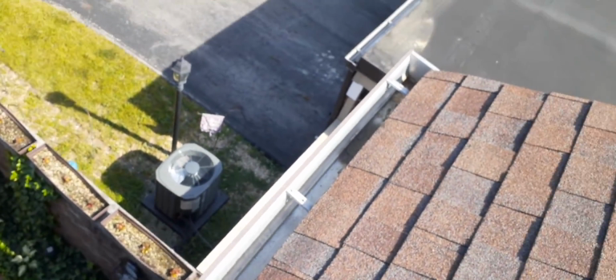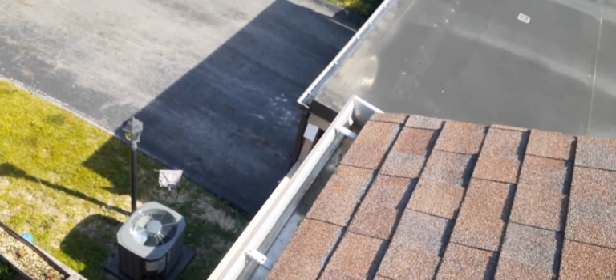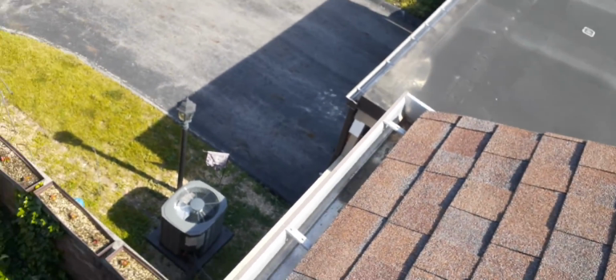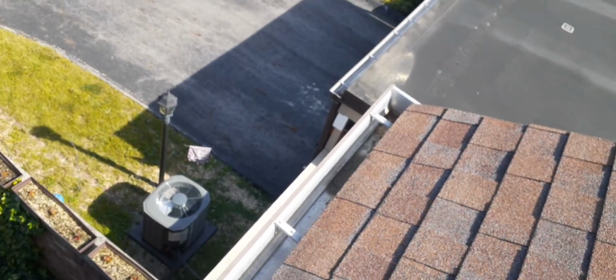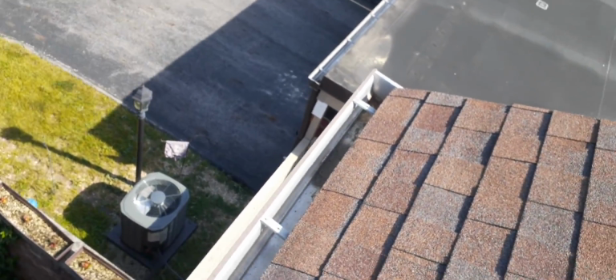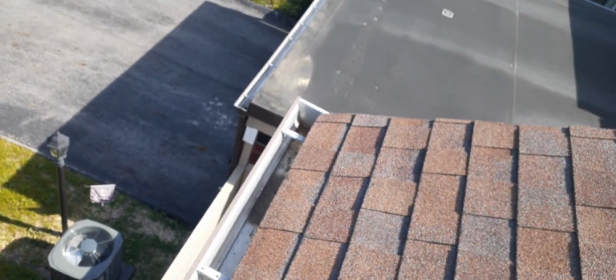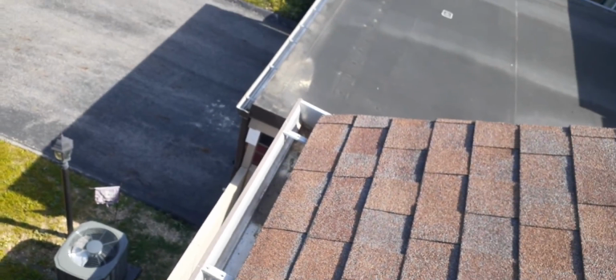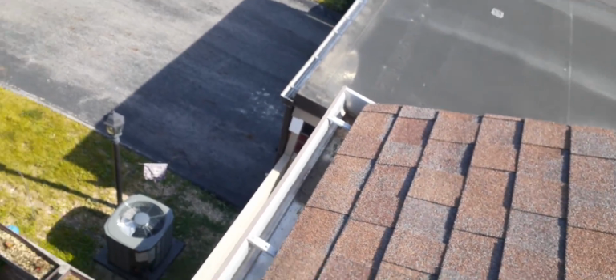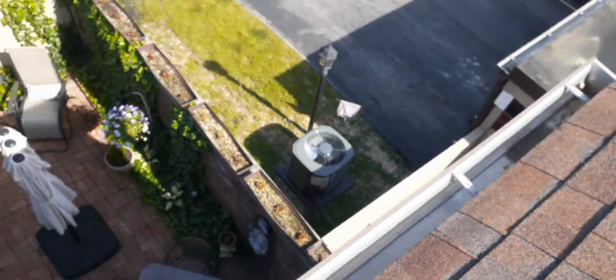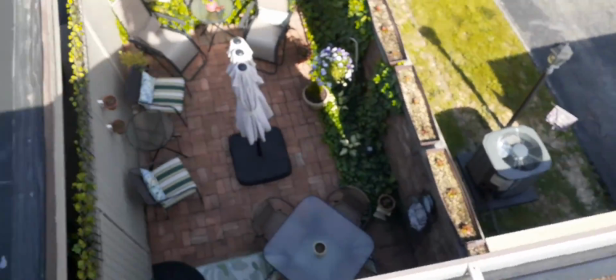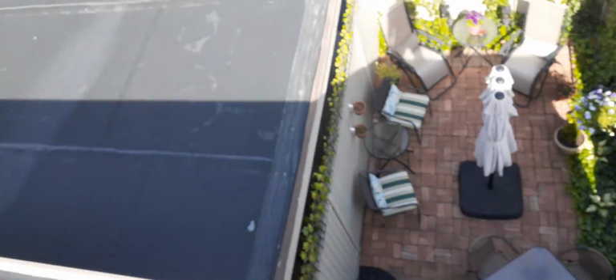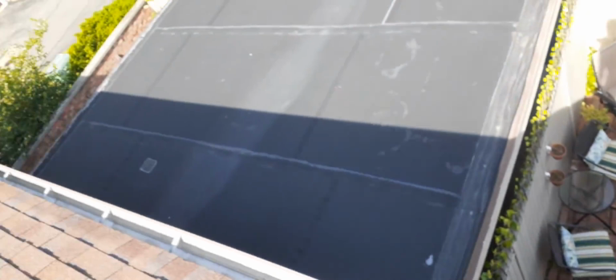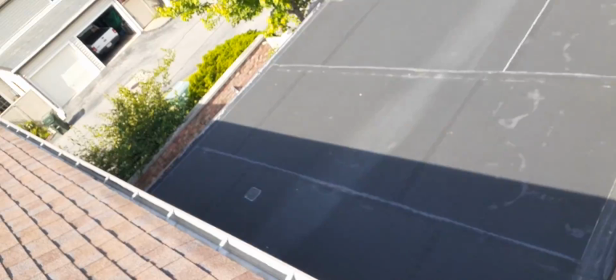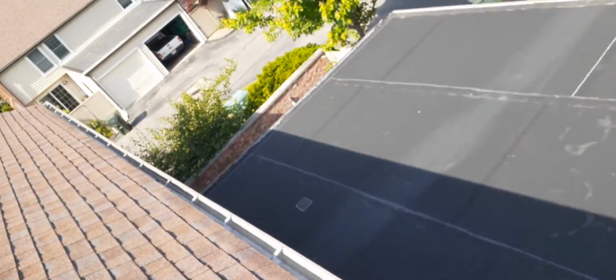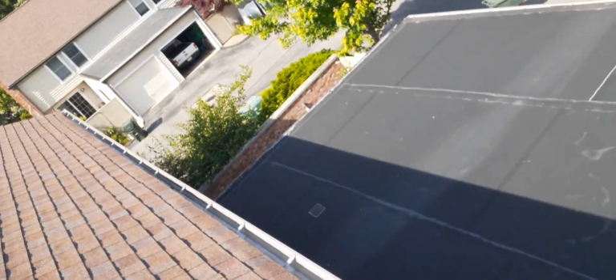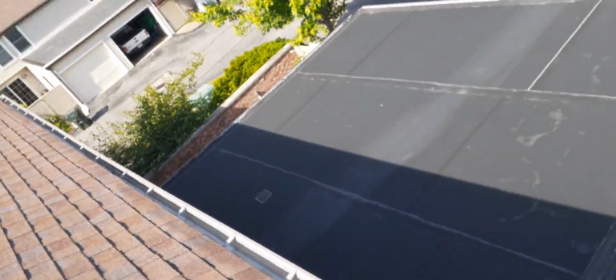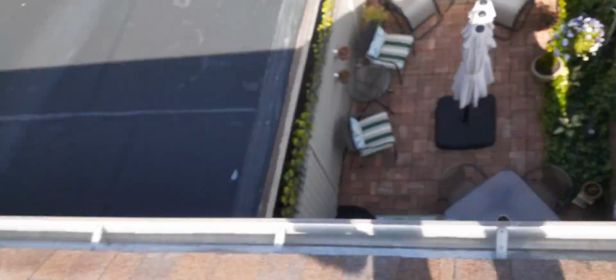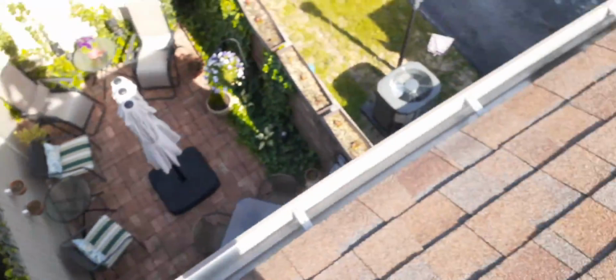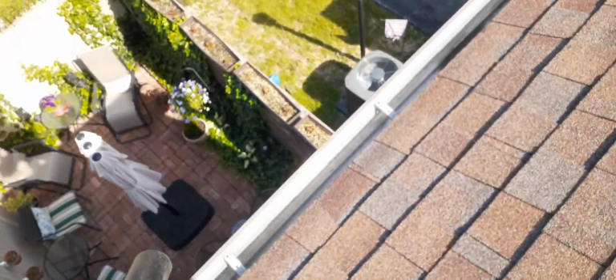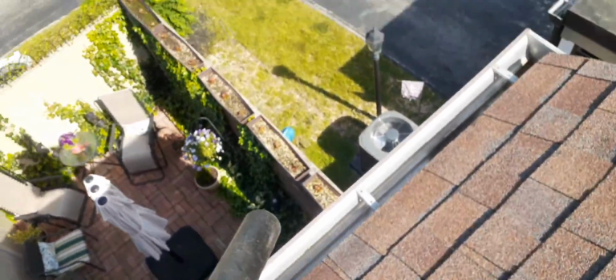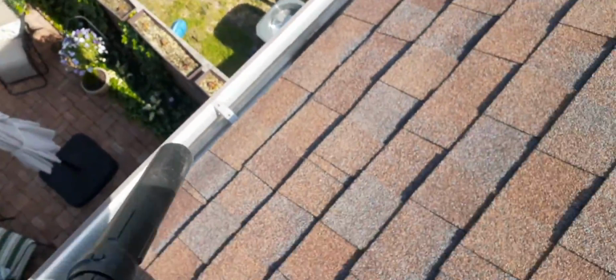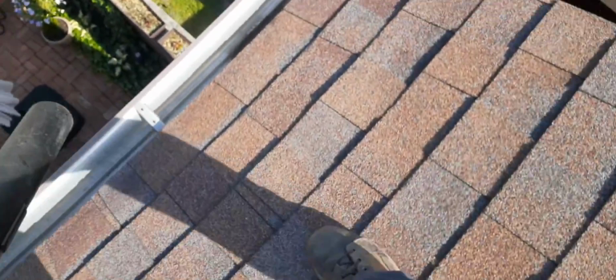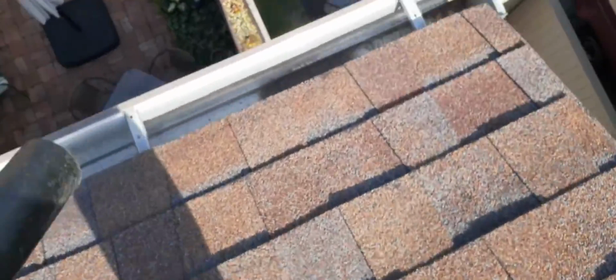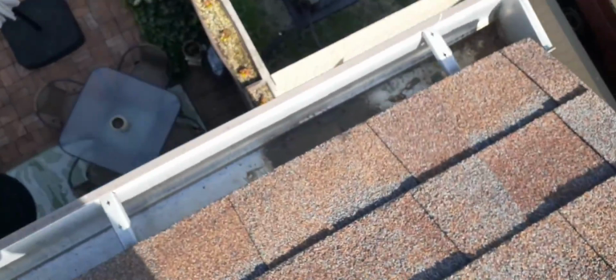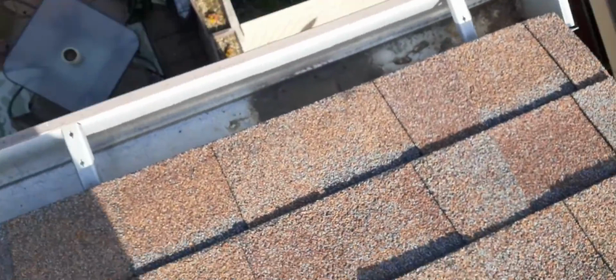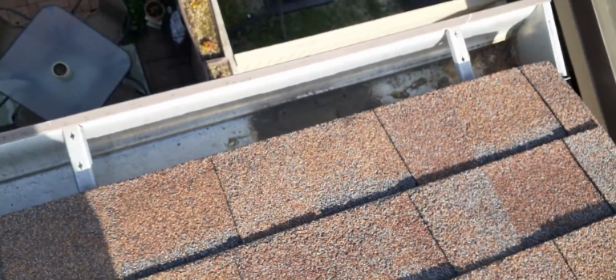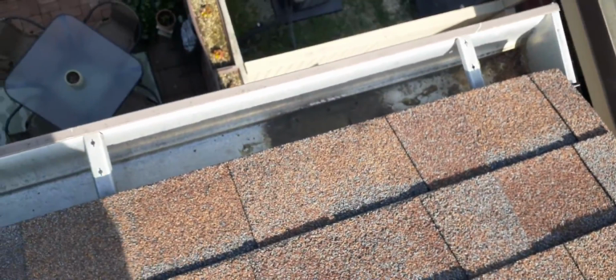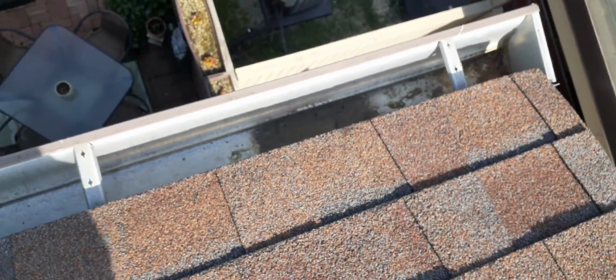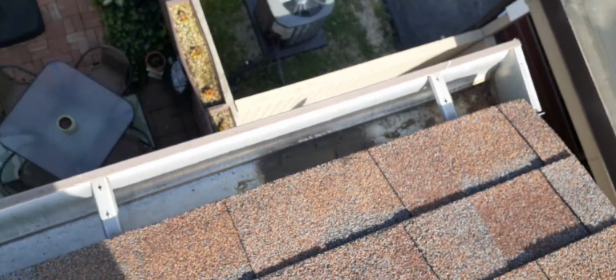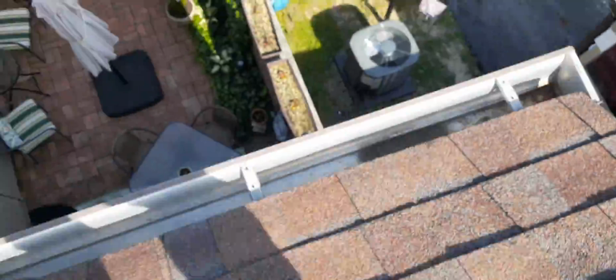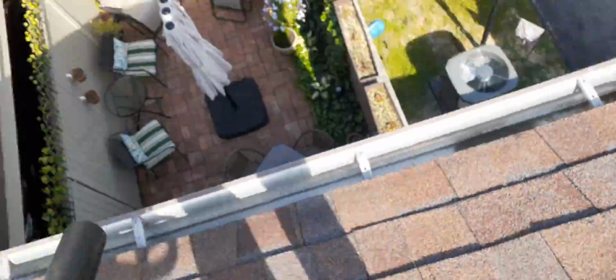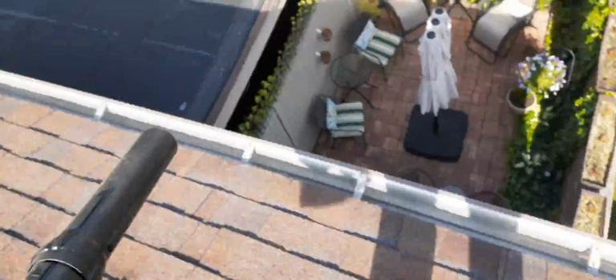That's where they patched up a downspout that did come down there at one time. There was a downspout there and somebody's patched the hole.